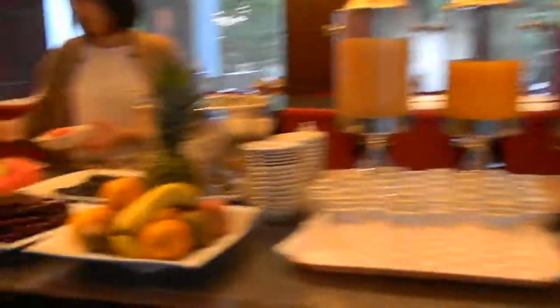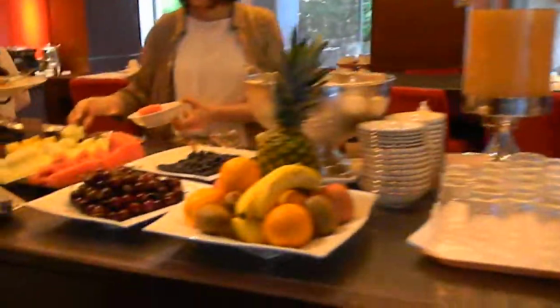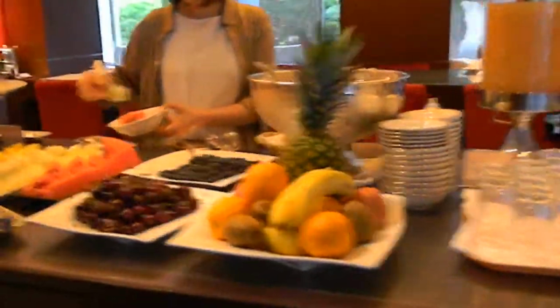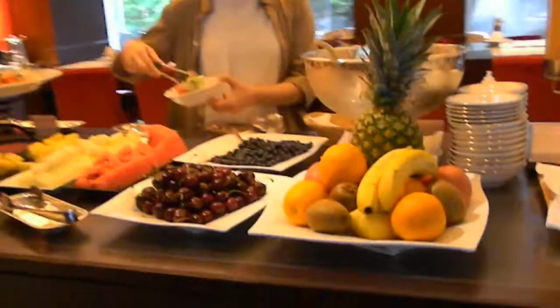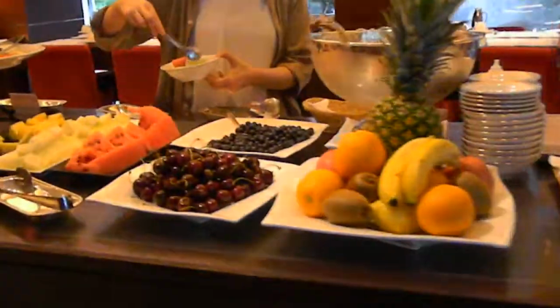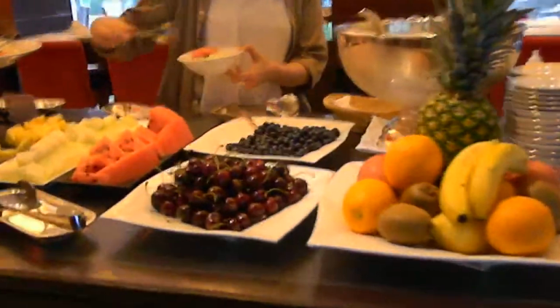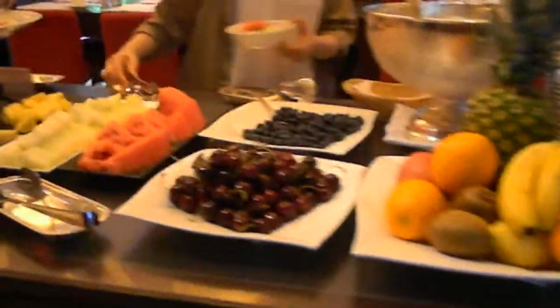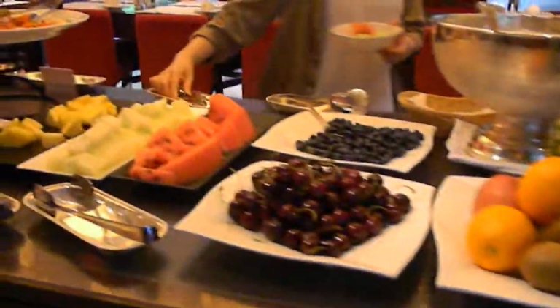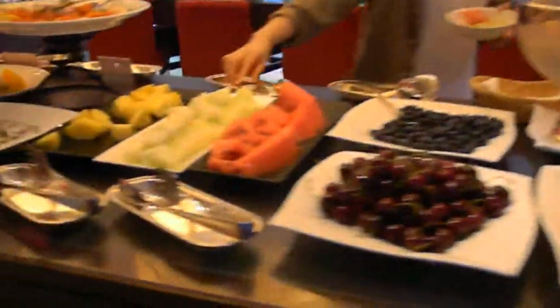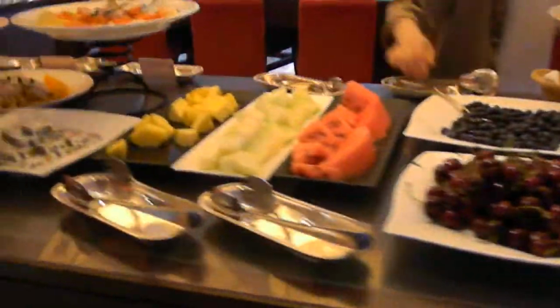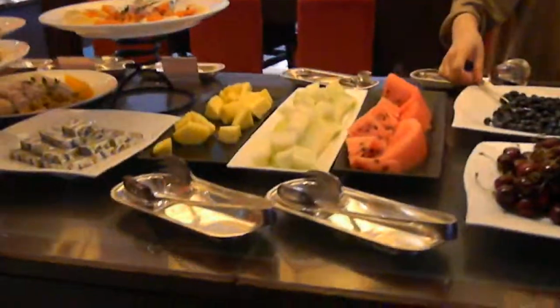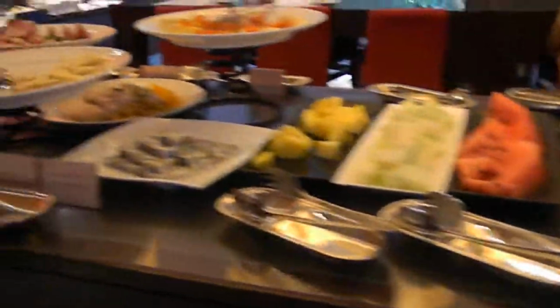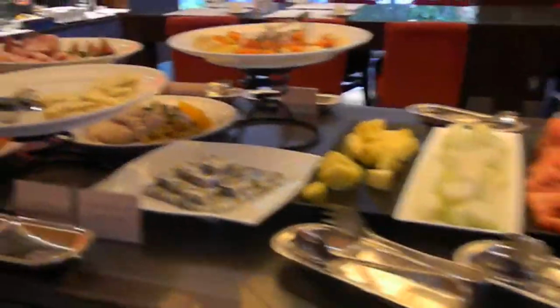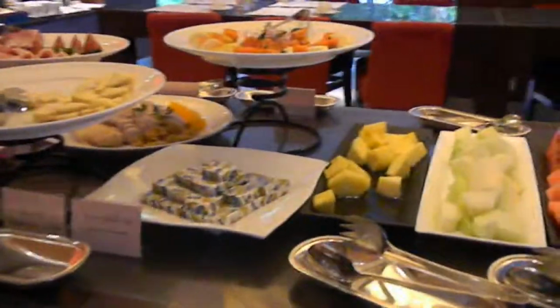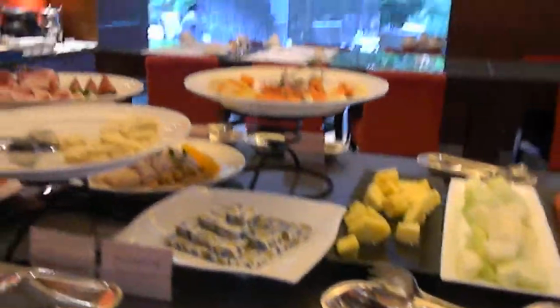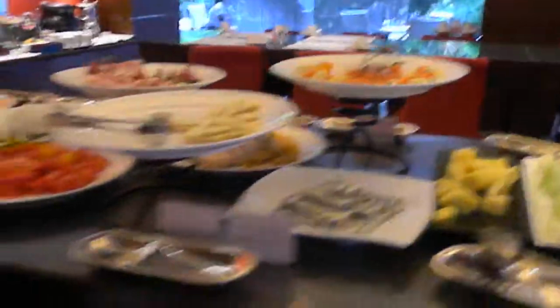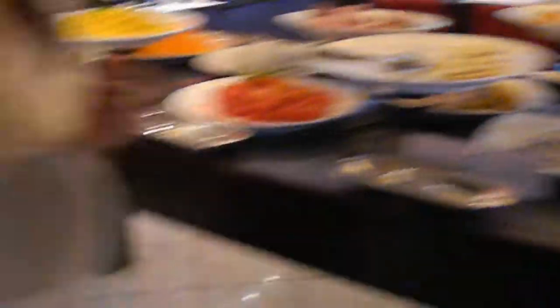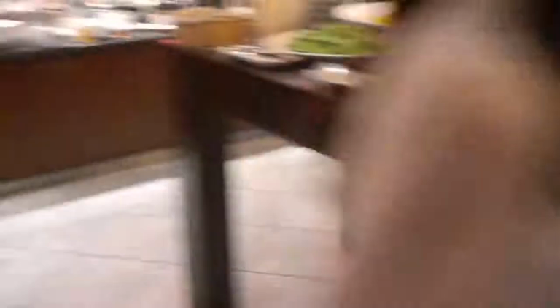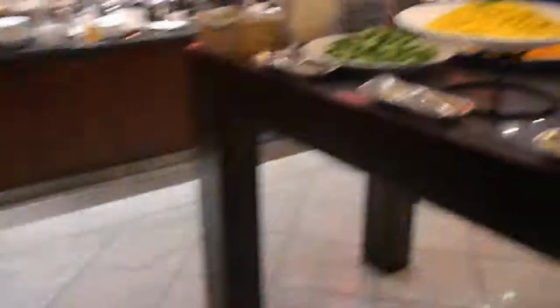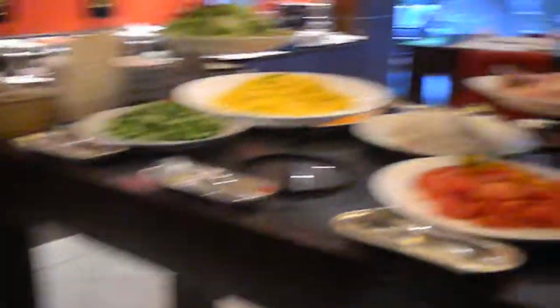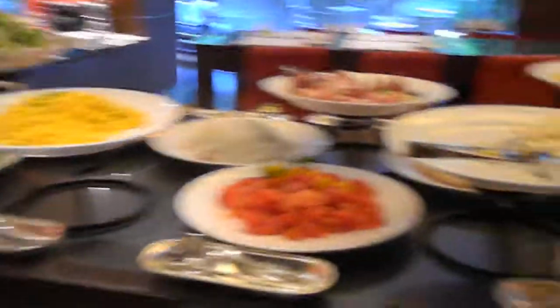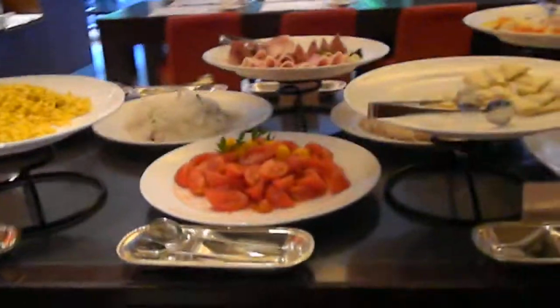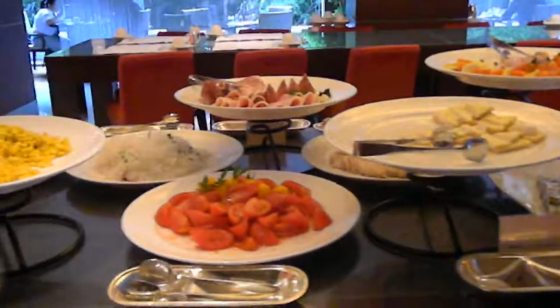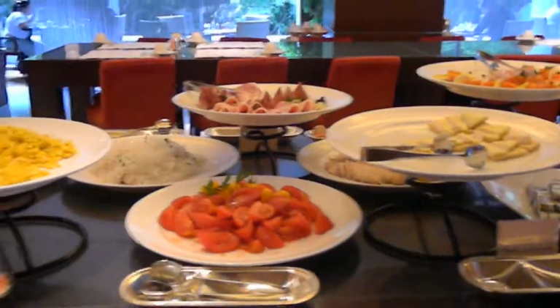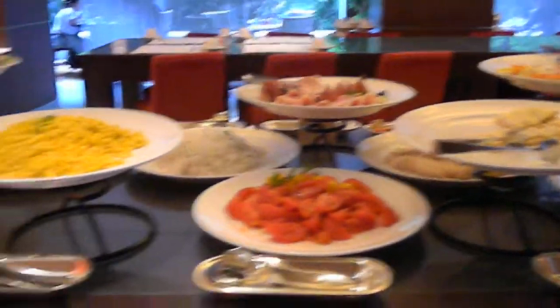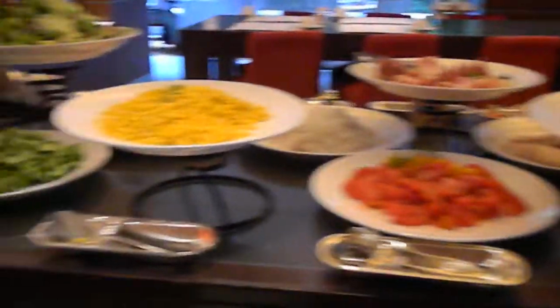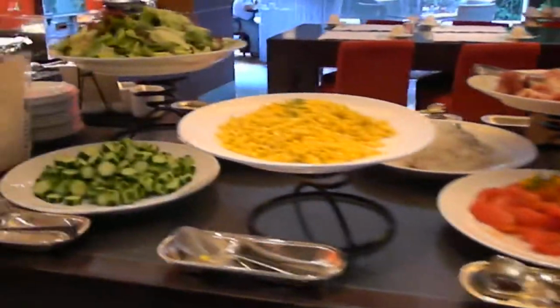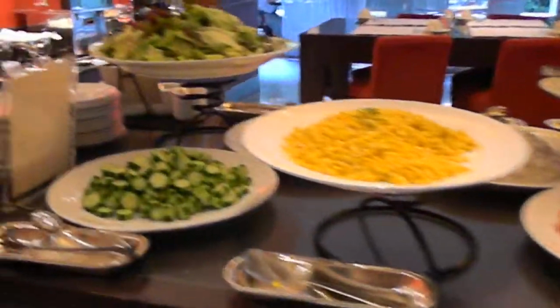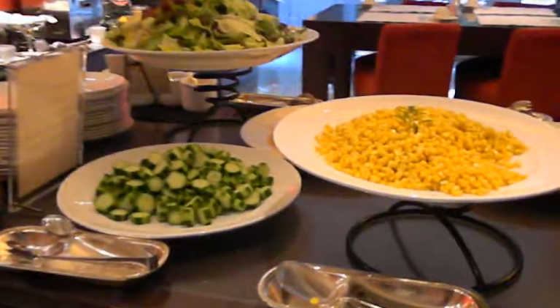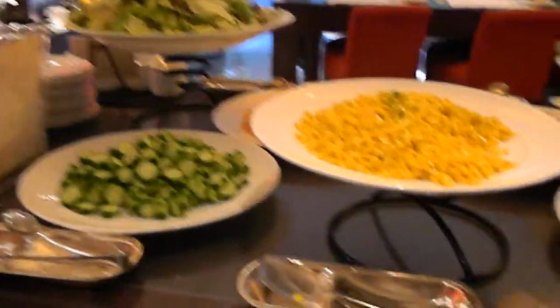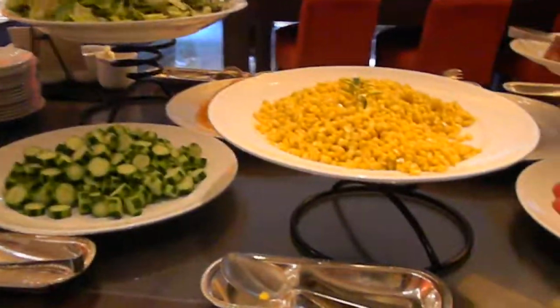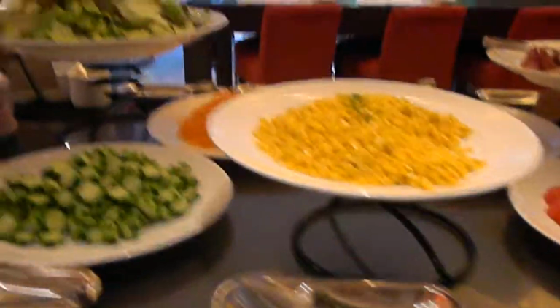They have a beautiful array of fruits, very nicely cut fruits. Then they have vegetables, some hams, and more vegetables here.